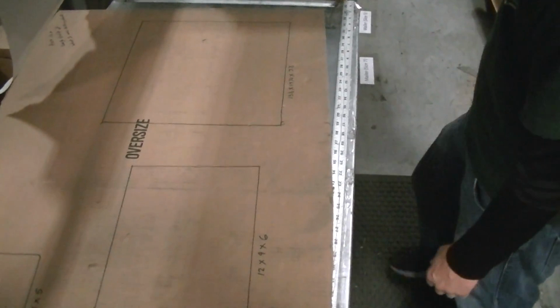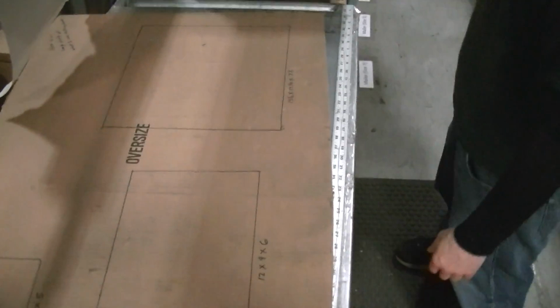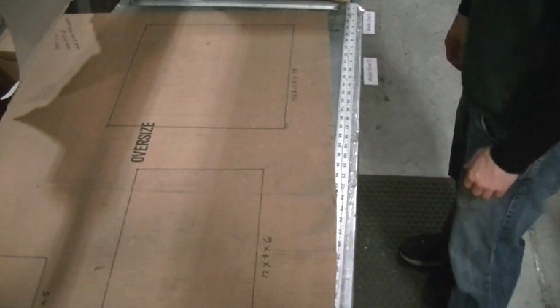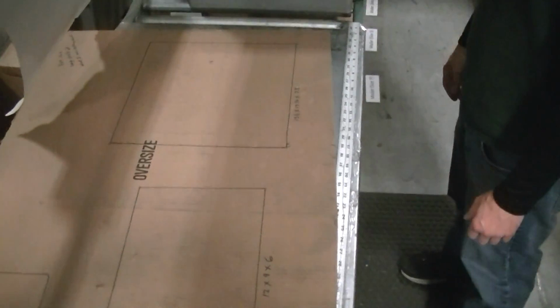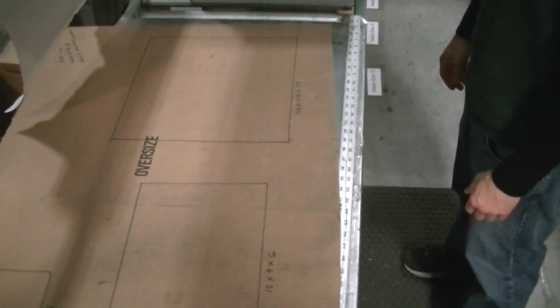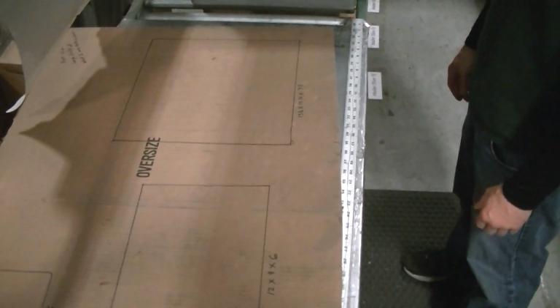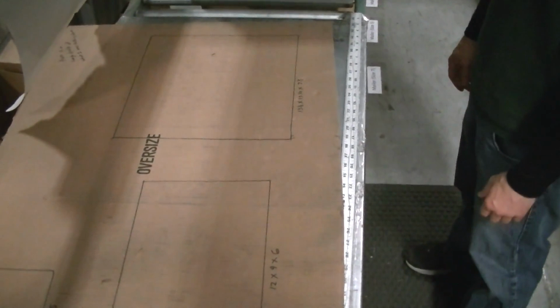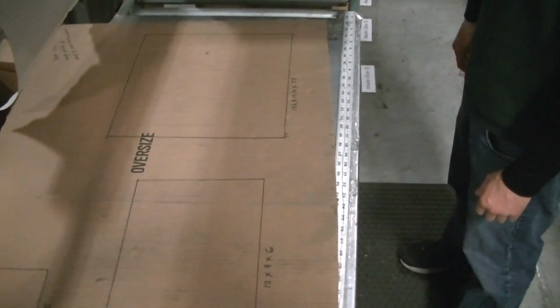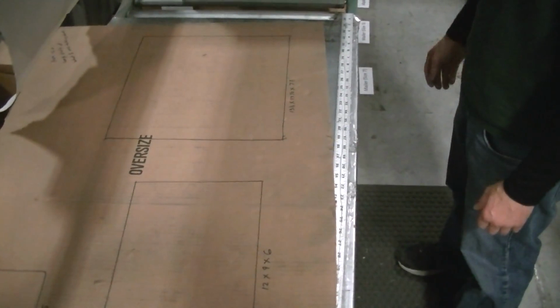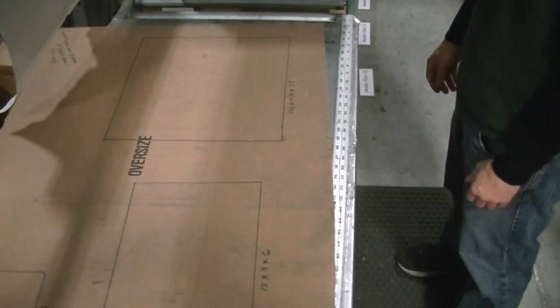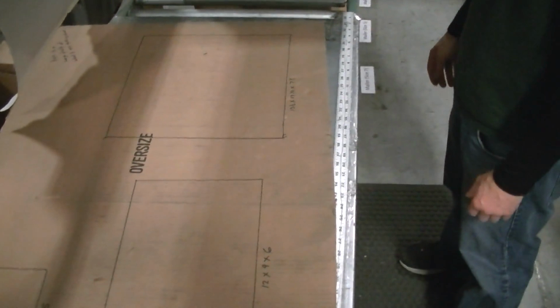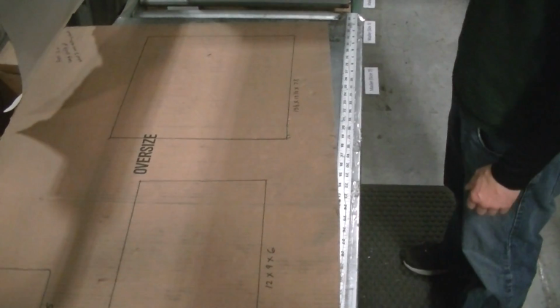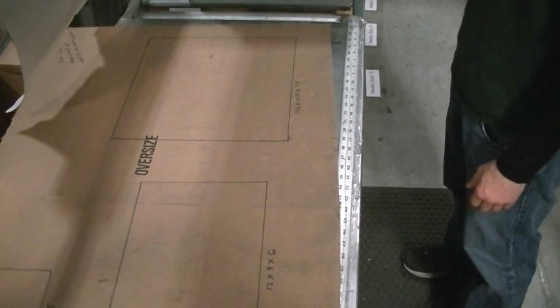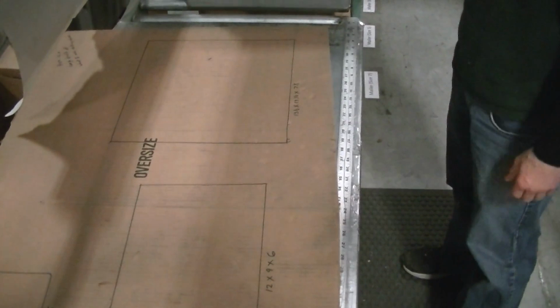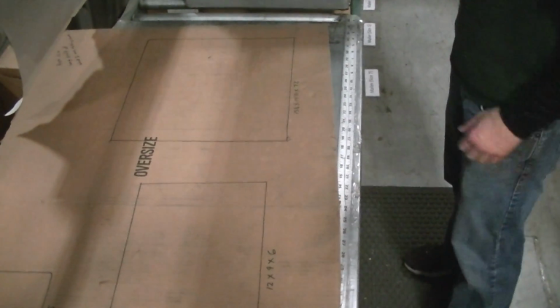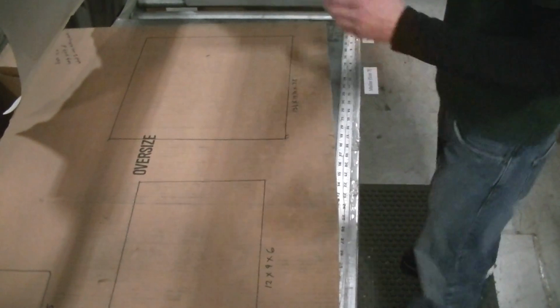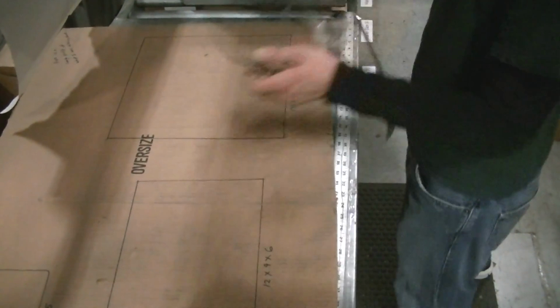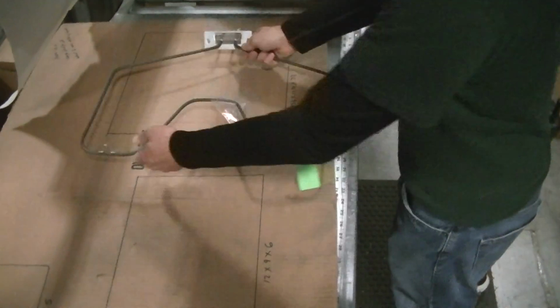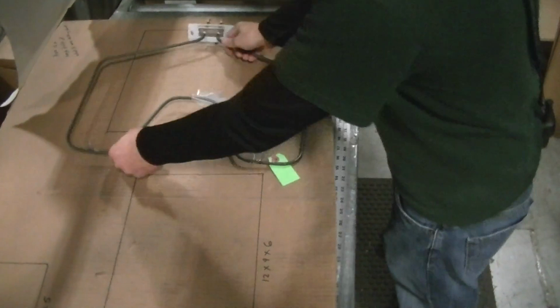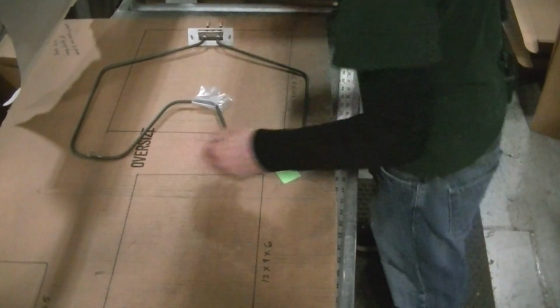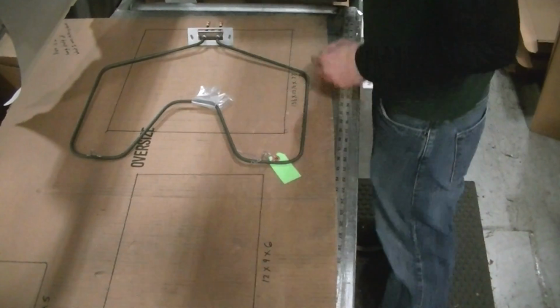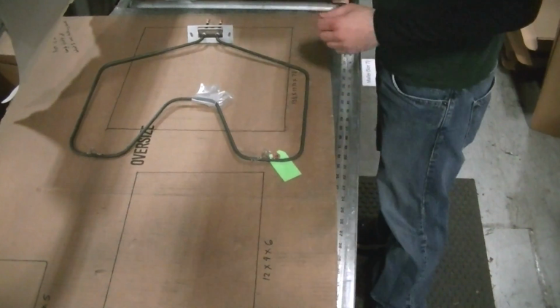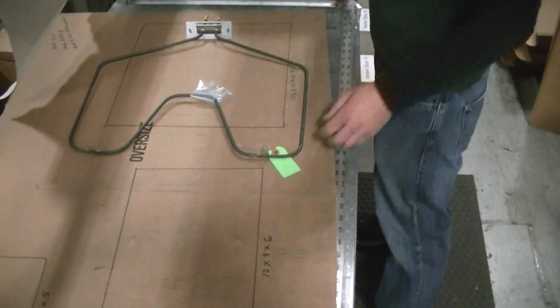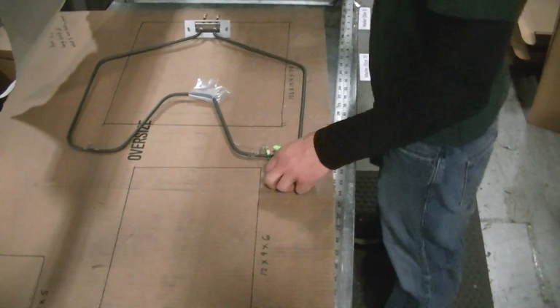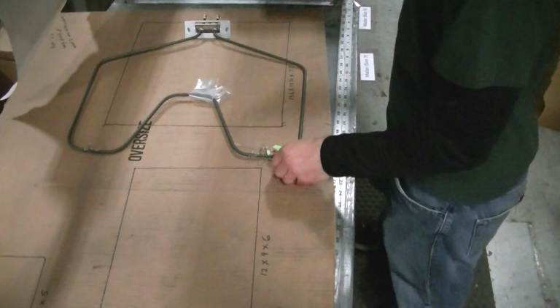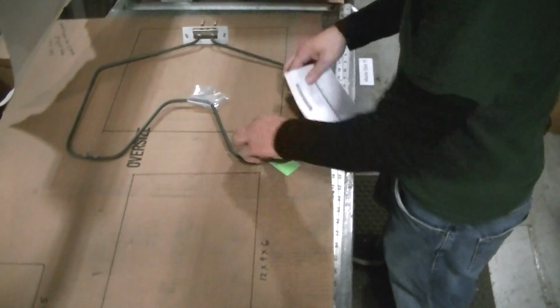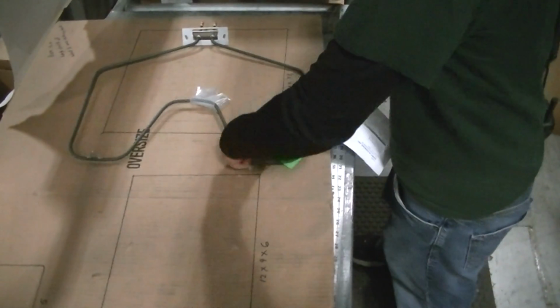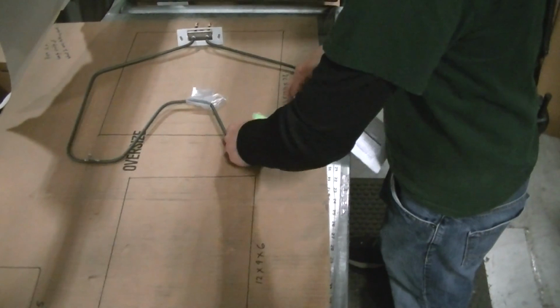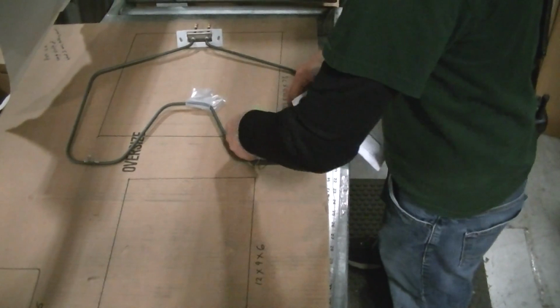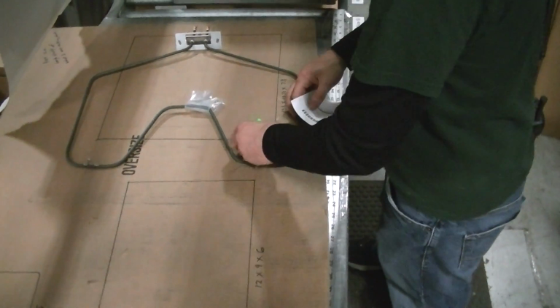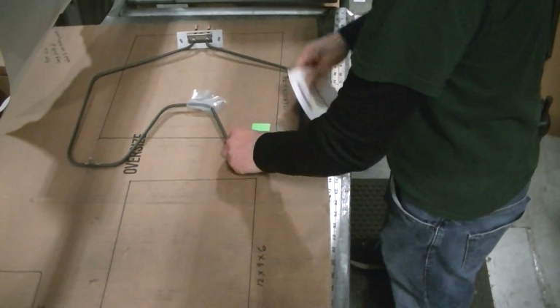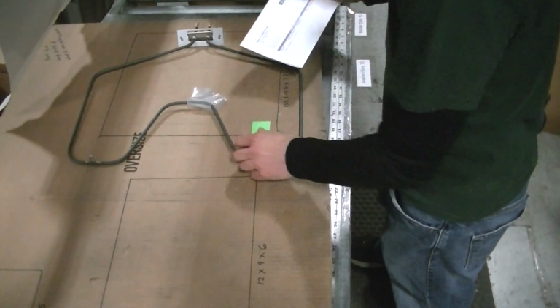This video demonstrates the packaging method used for the bake element. First, the packer will check the part number and quantity against the pick ticket.